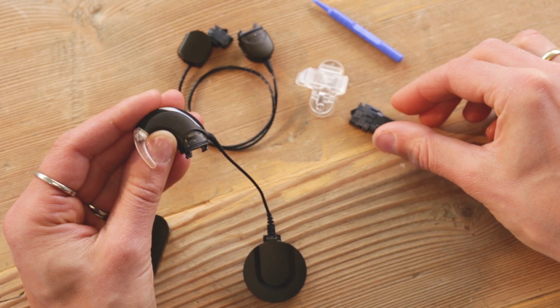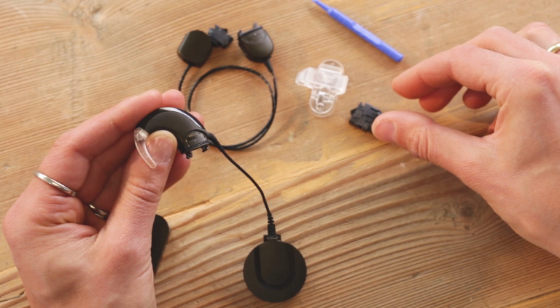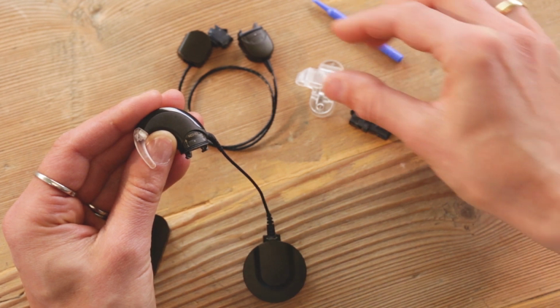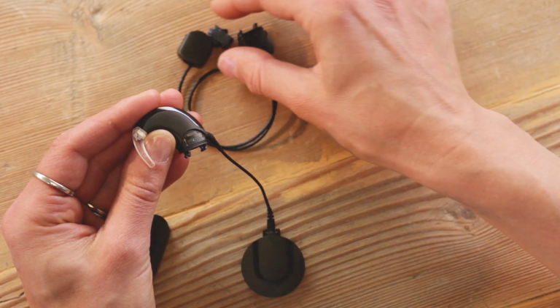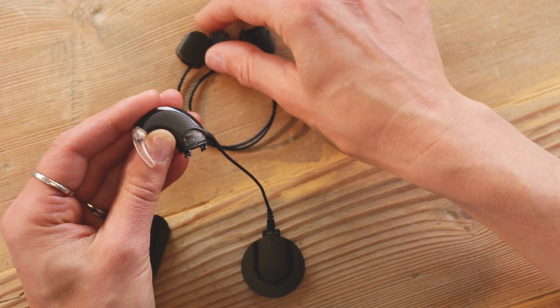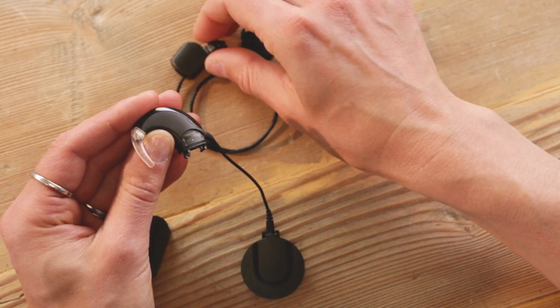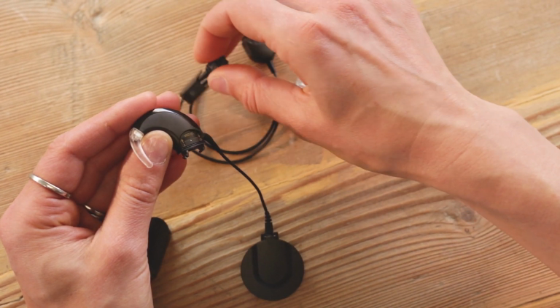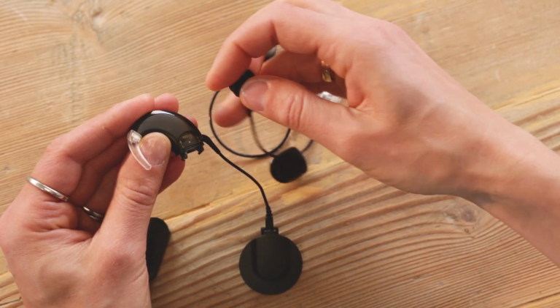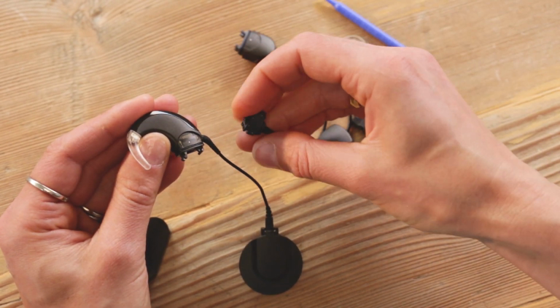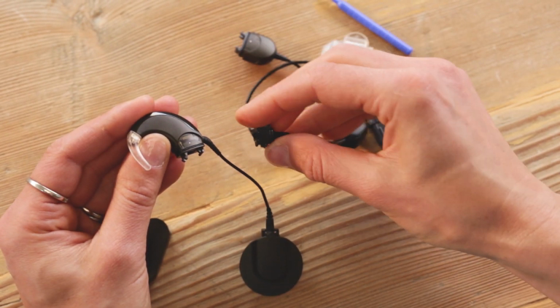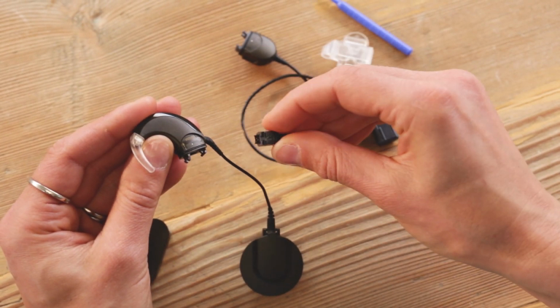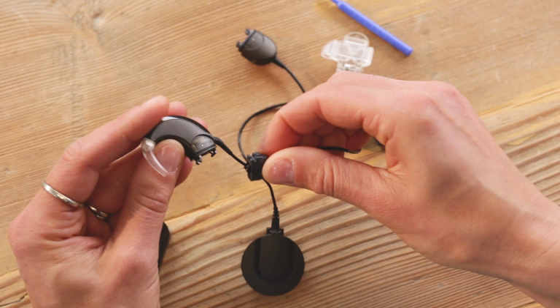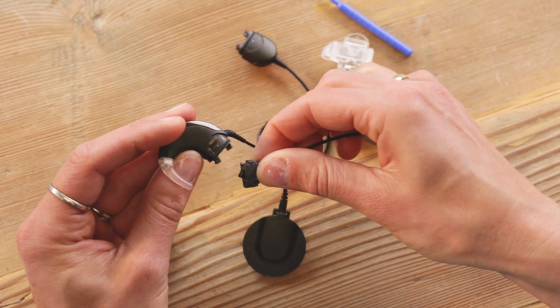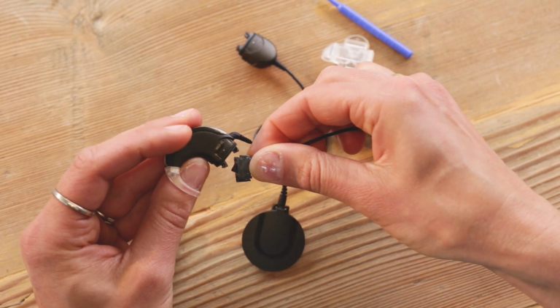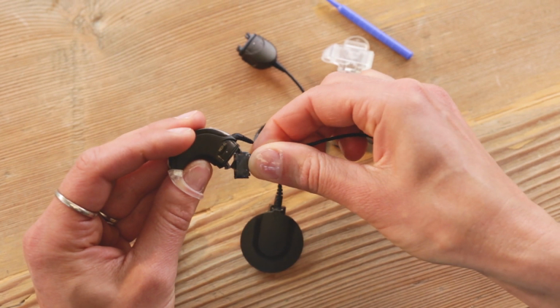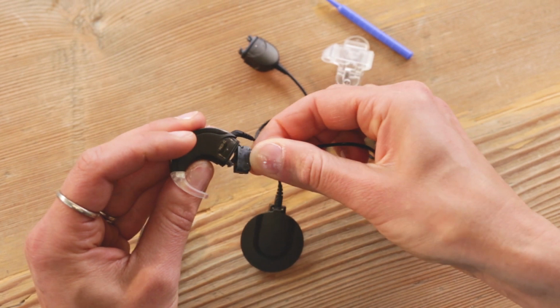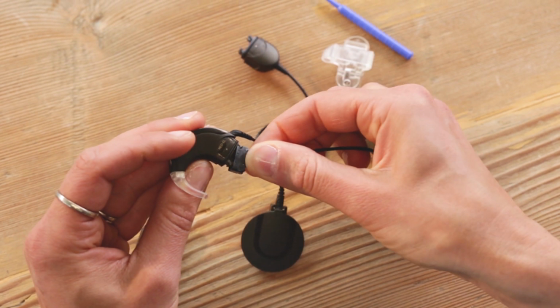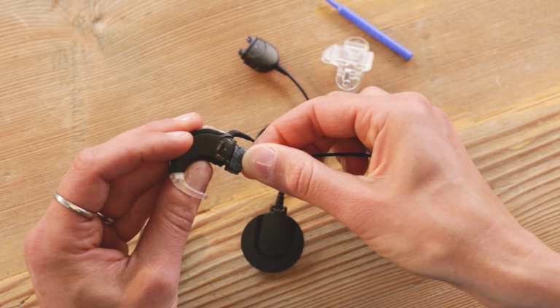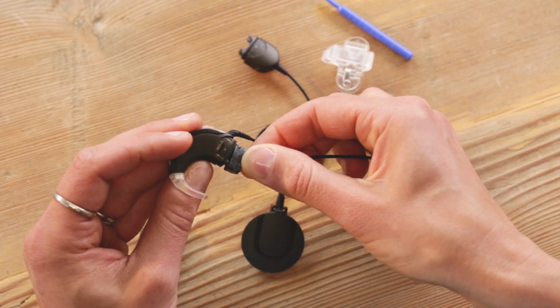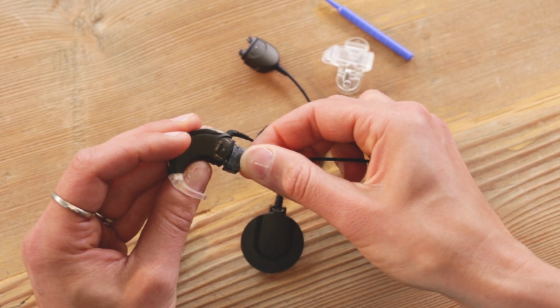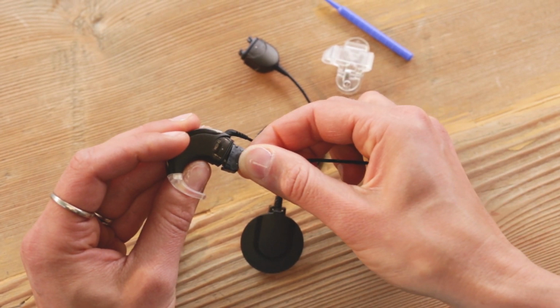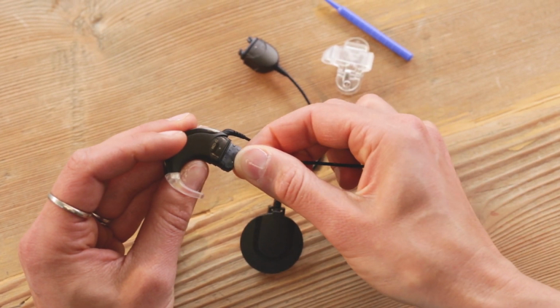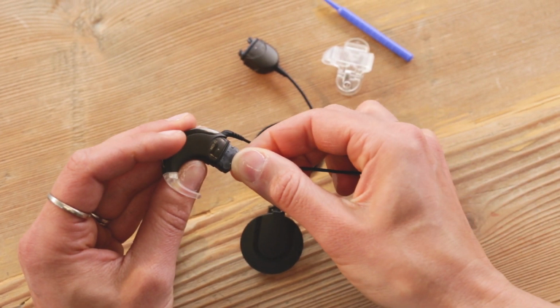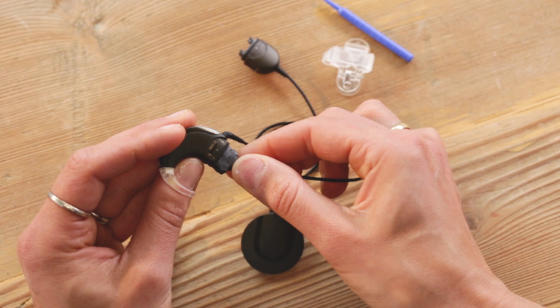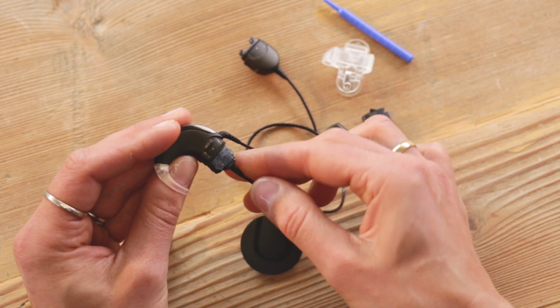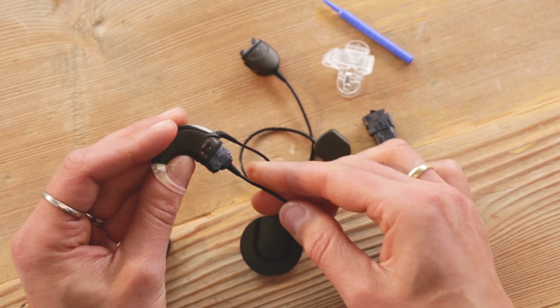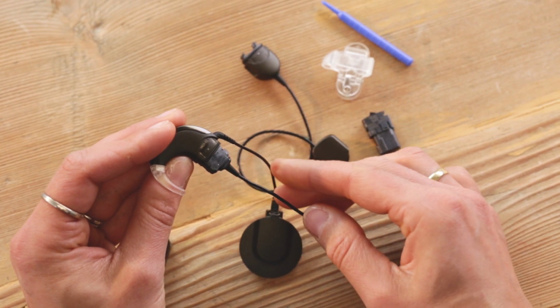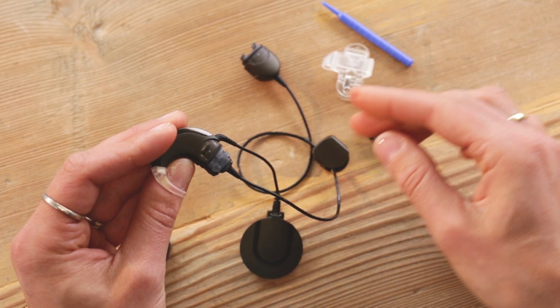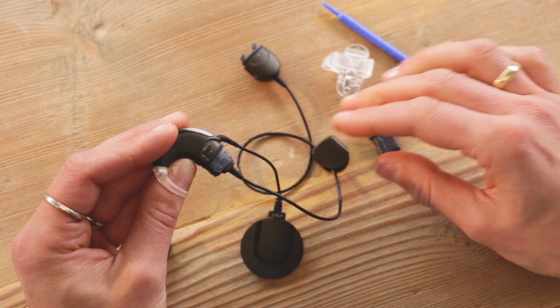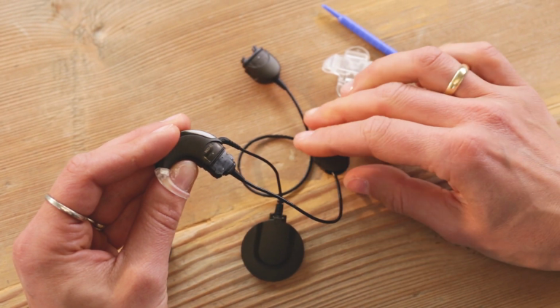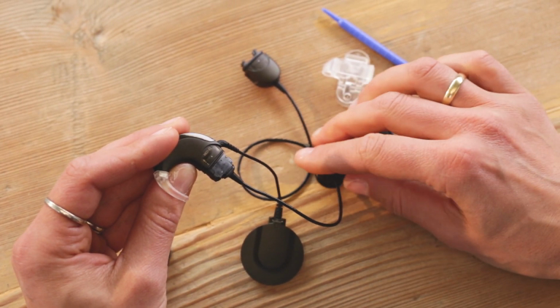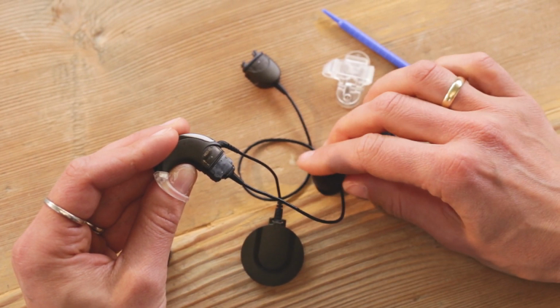To attach the active wear cable, insert the hook on the control unit into the matching groove on the active wear connector, and push the parts together until the release lever engages.